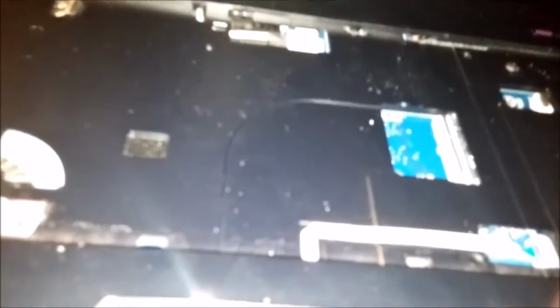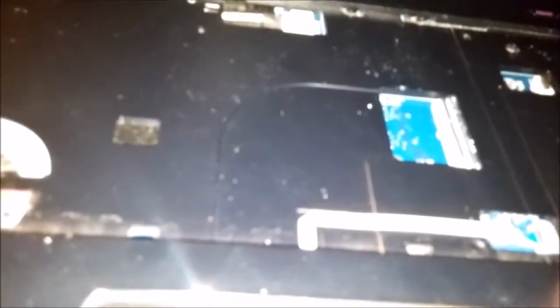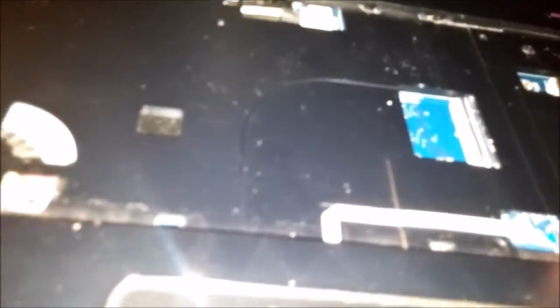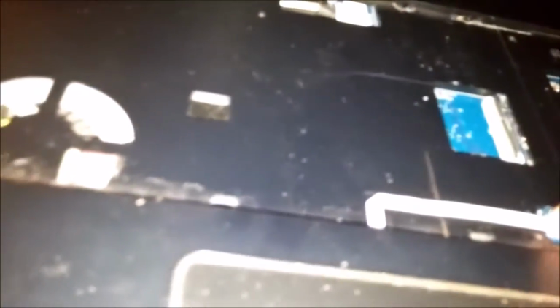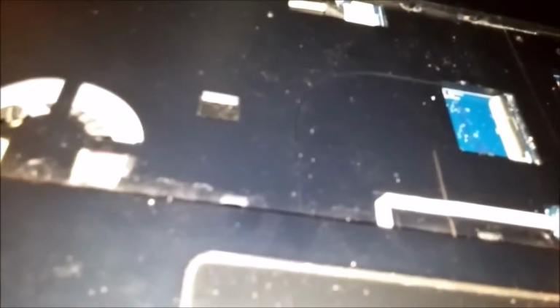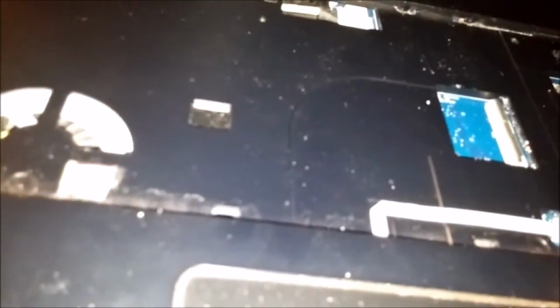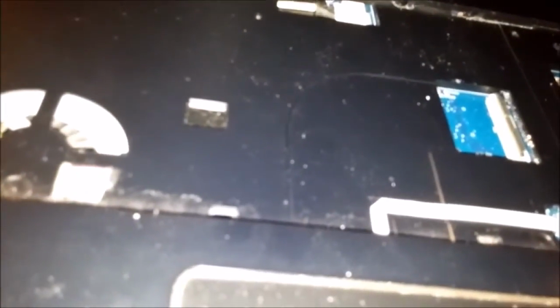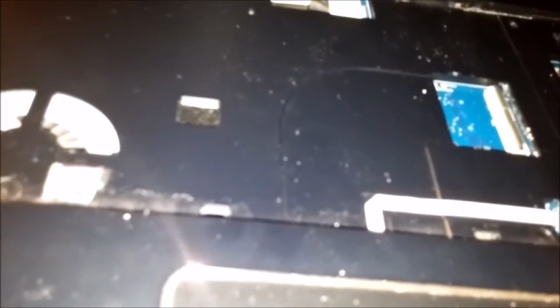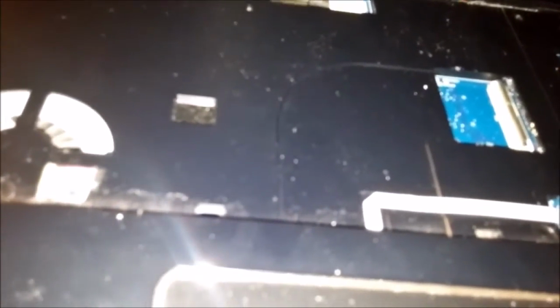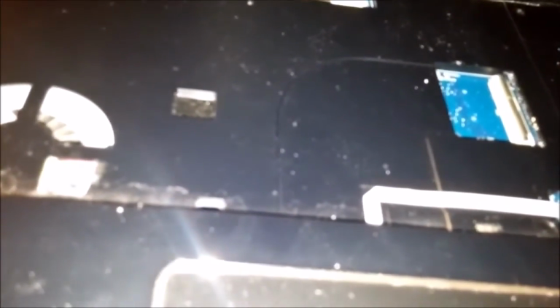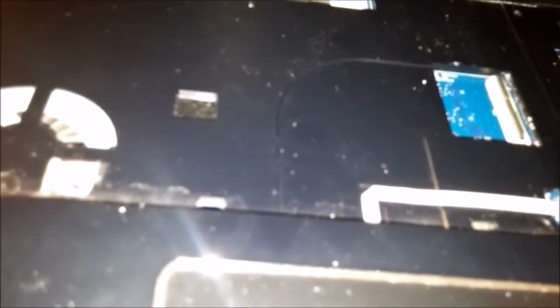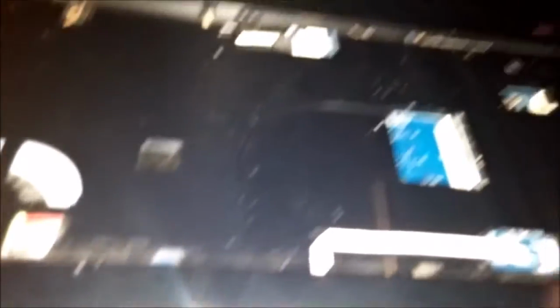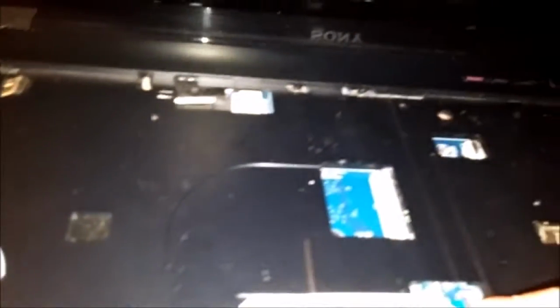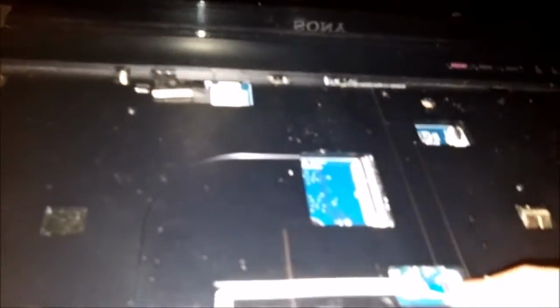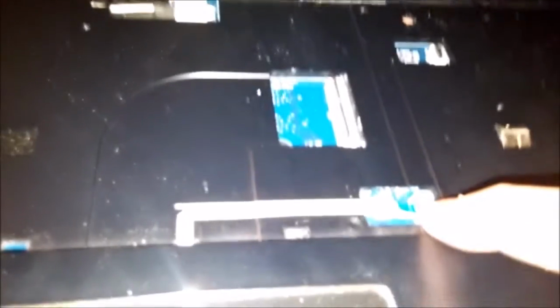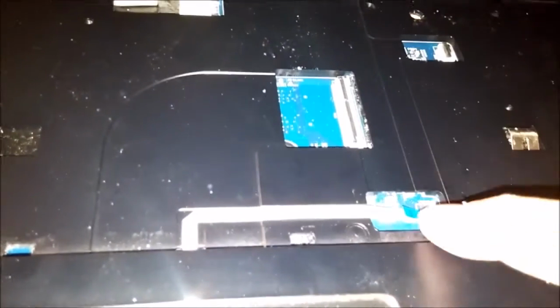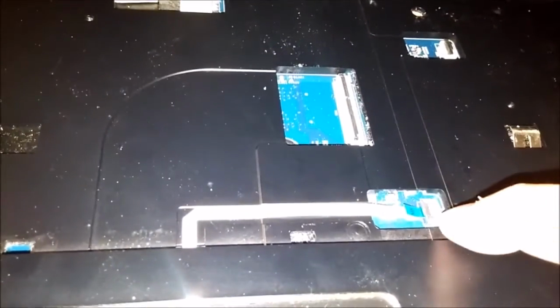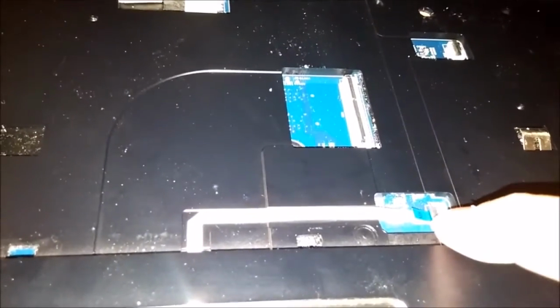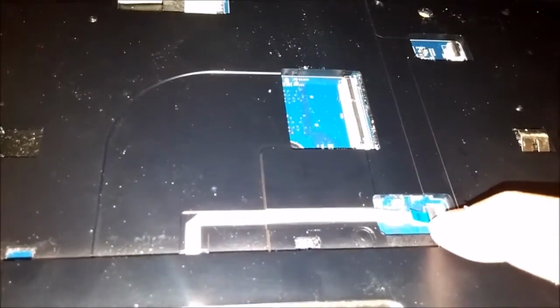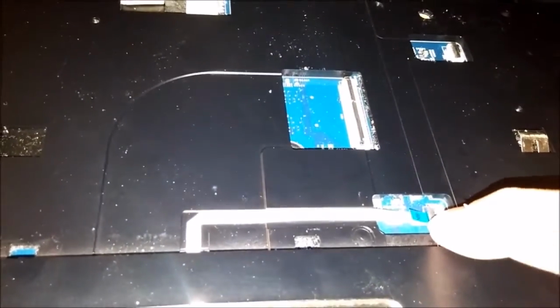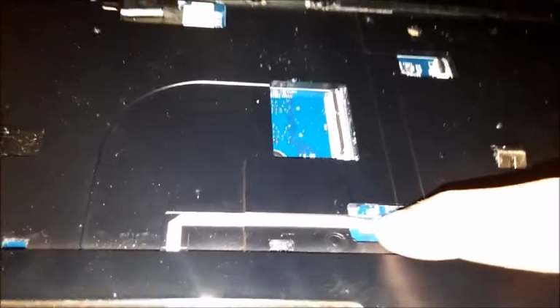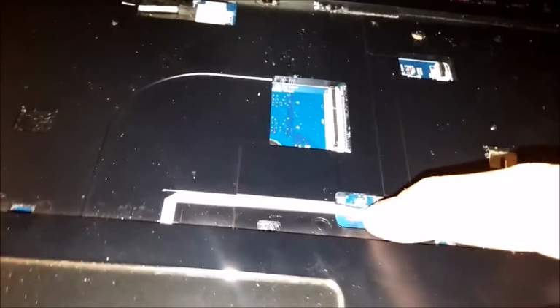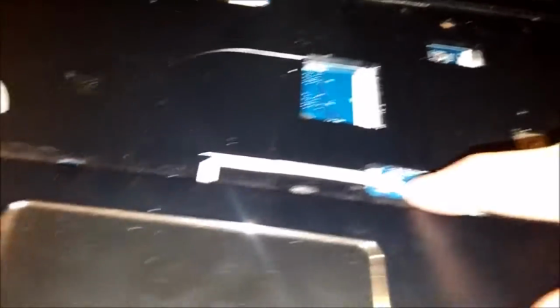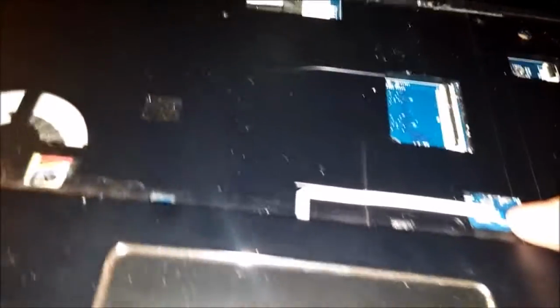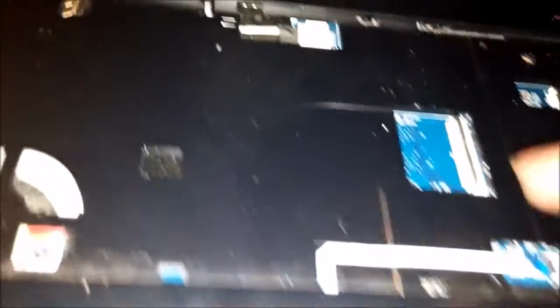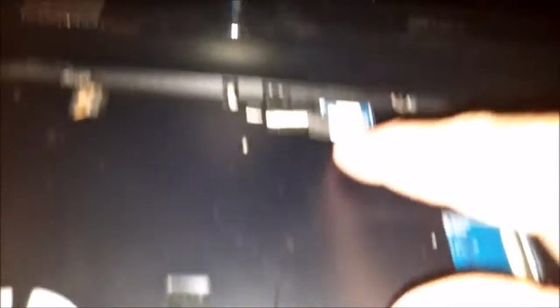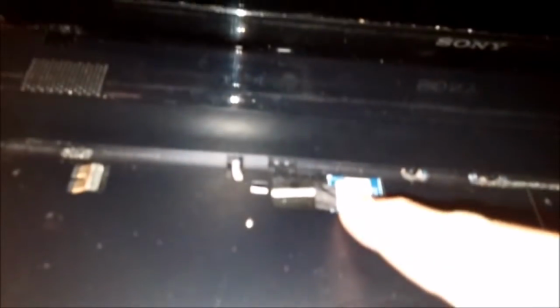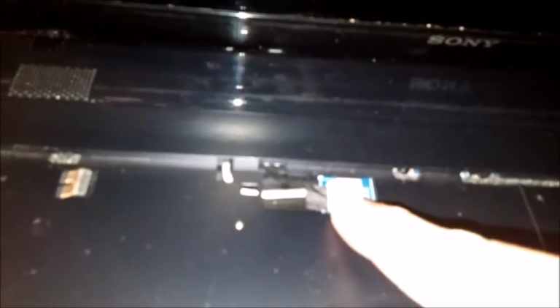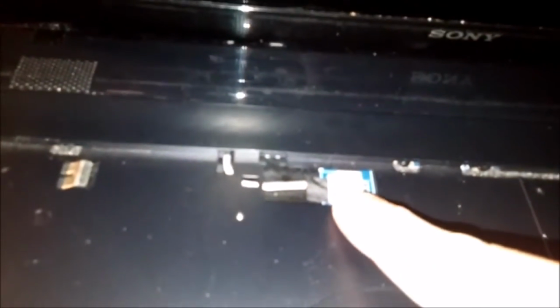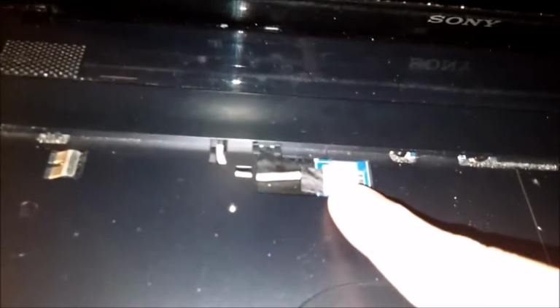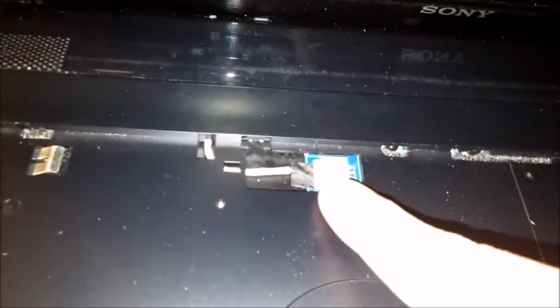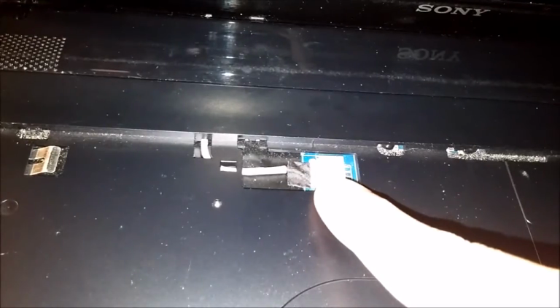If you want to take the motherboard out, you're going to have to remove this cable connection here and the power connection there.